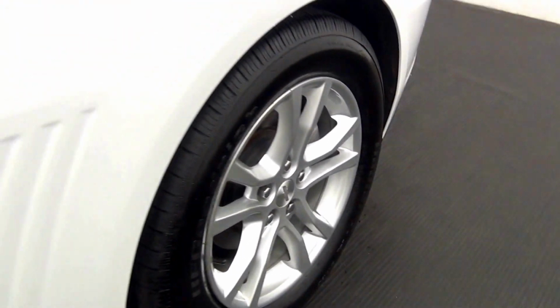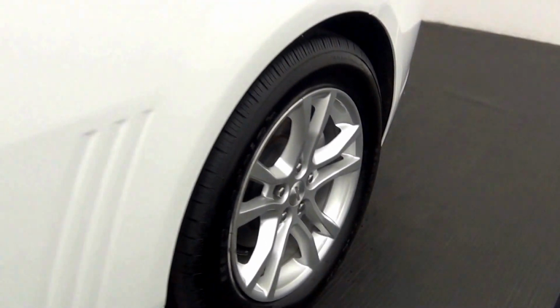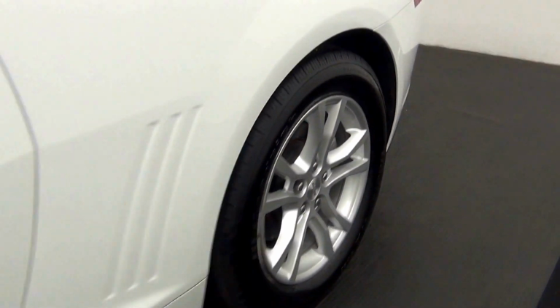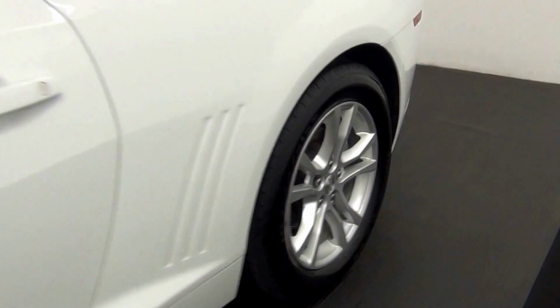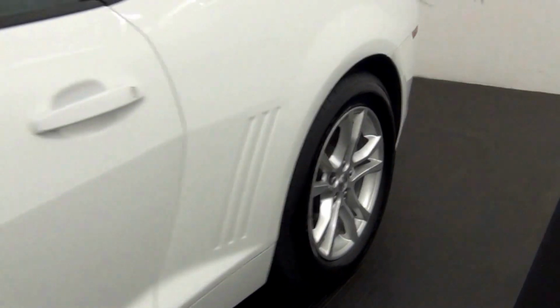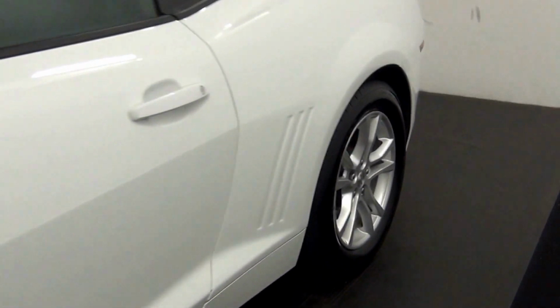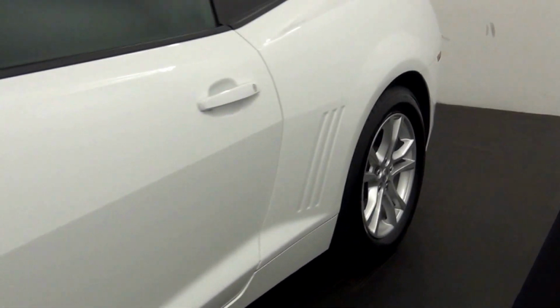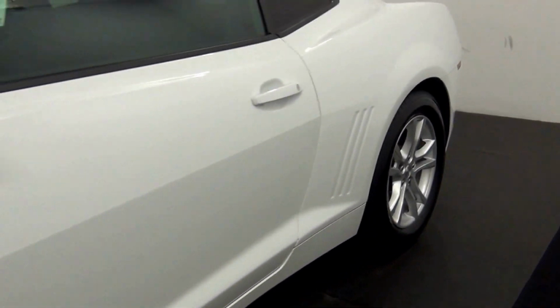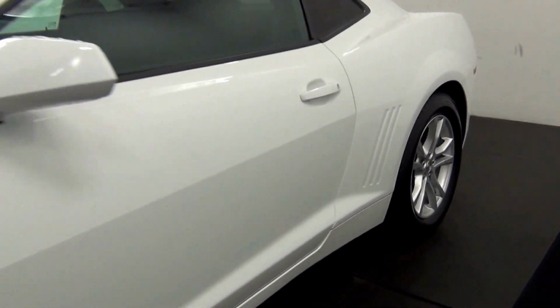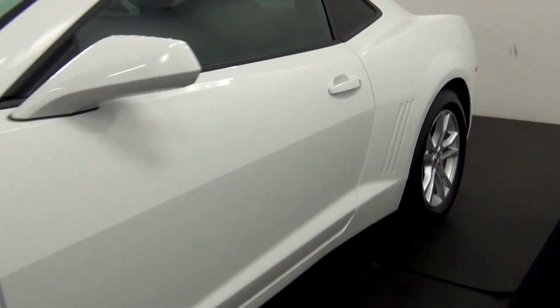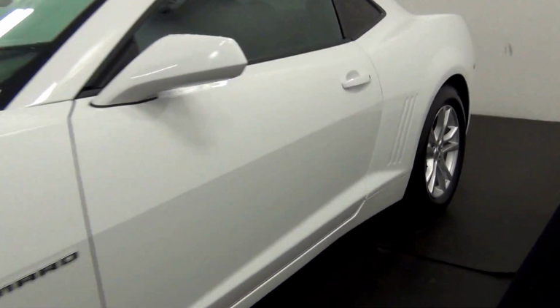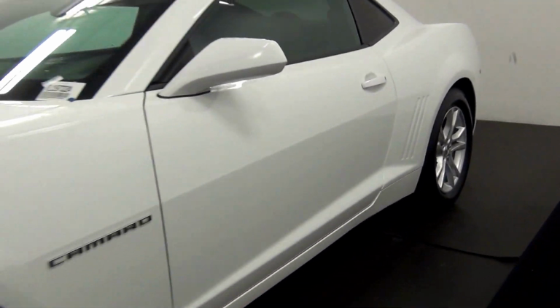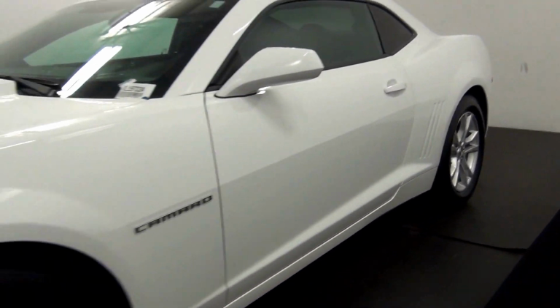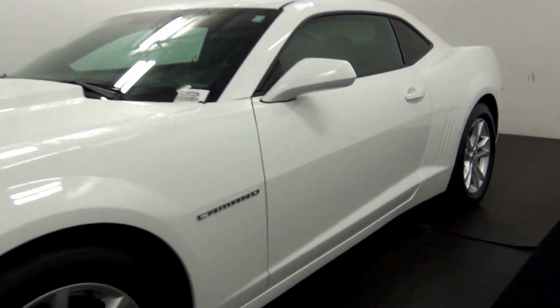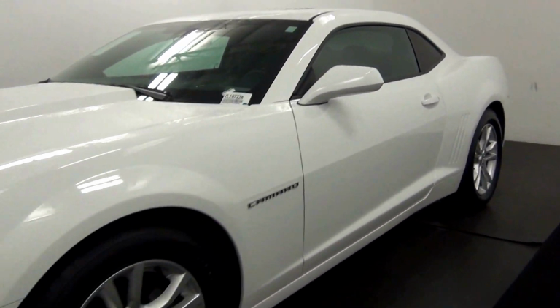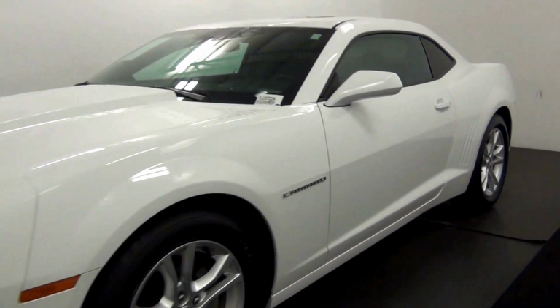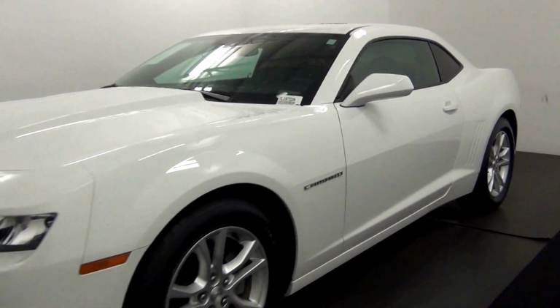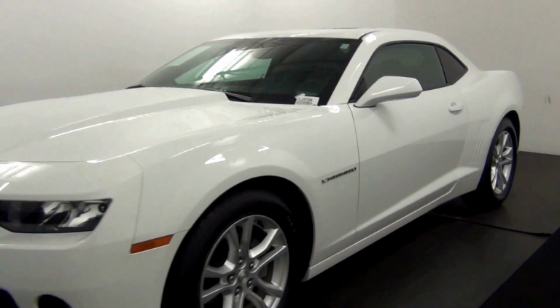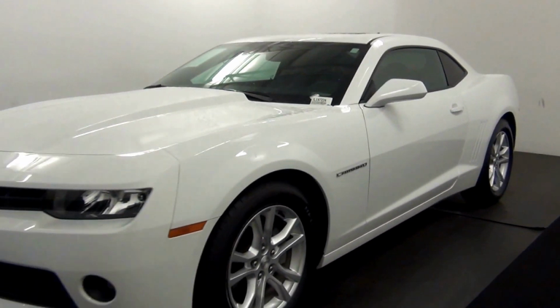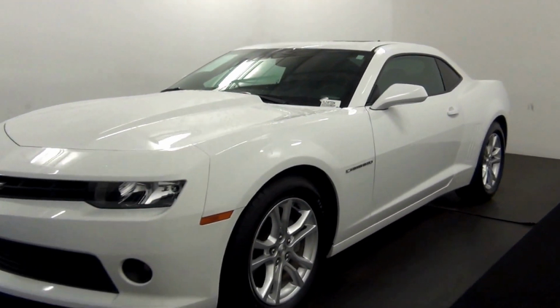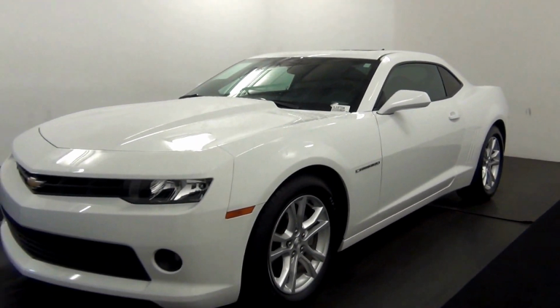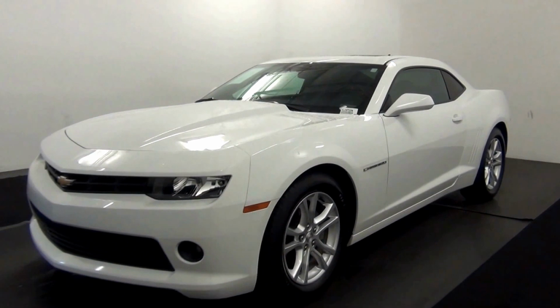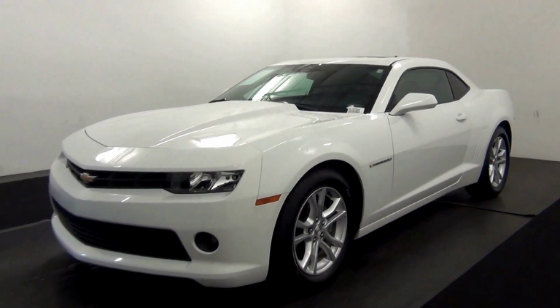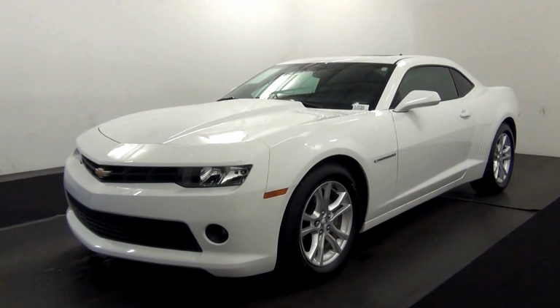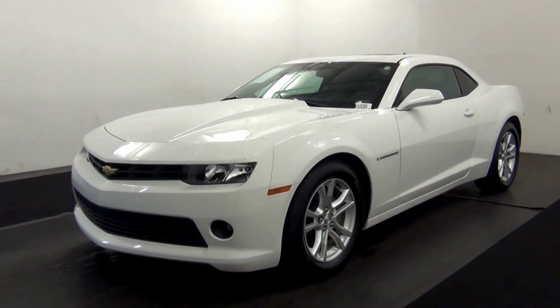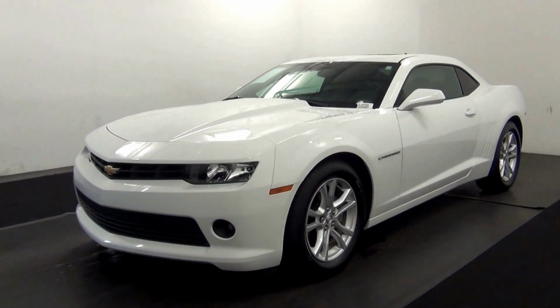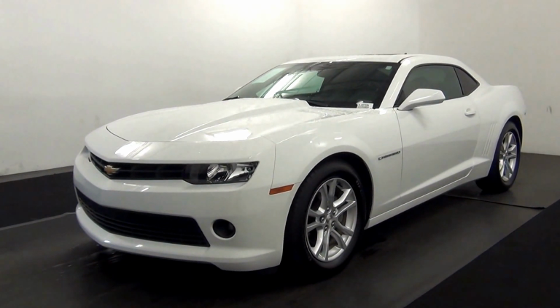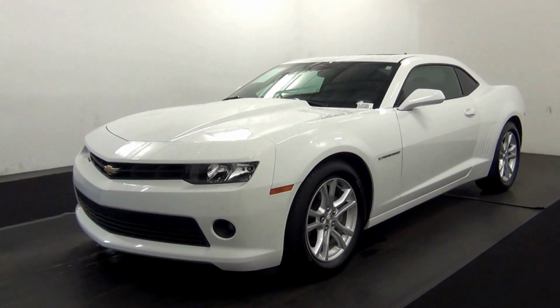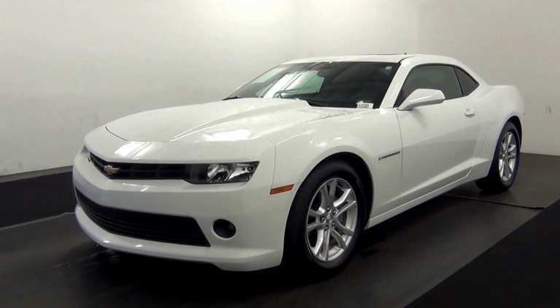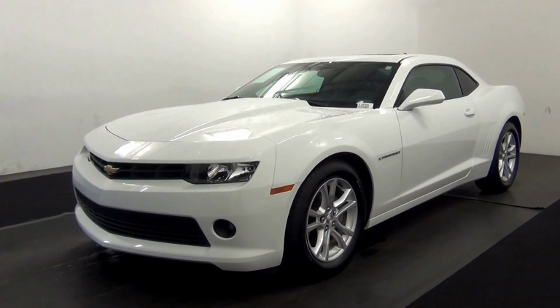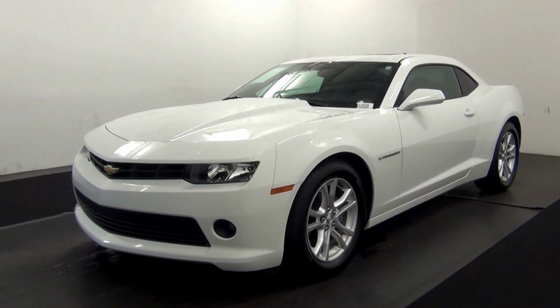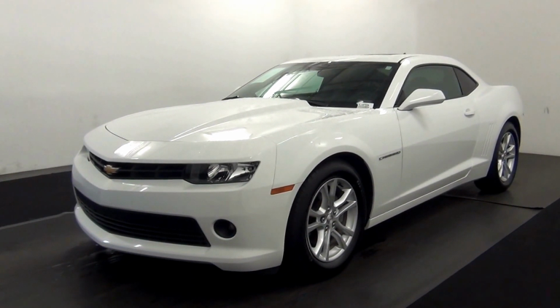And that will end the walk around the 2015 Chevy Camaro. Thank you for choosing candidacy.